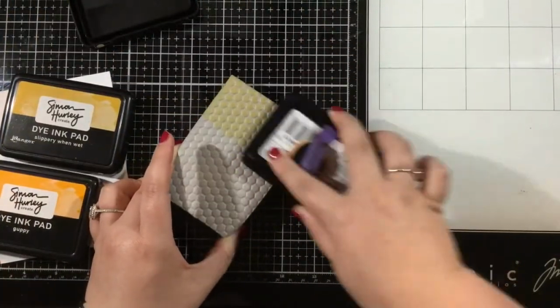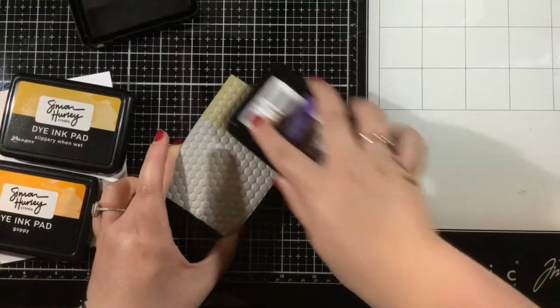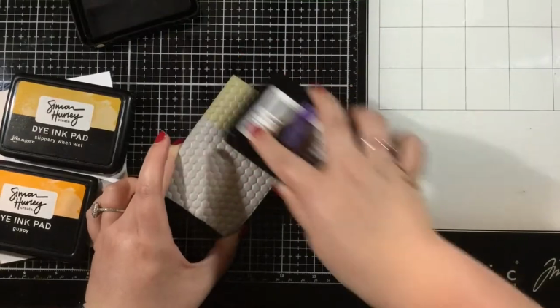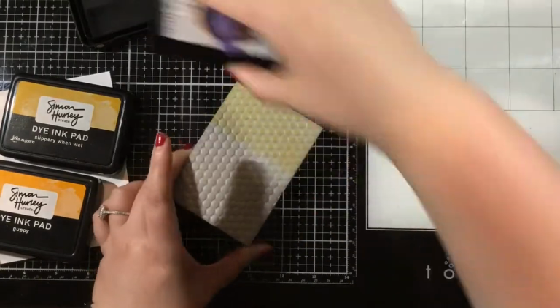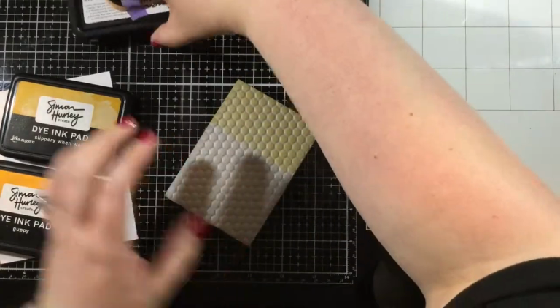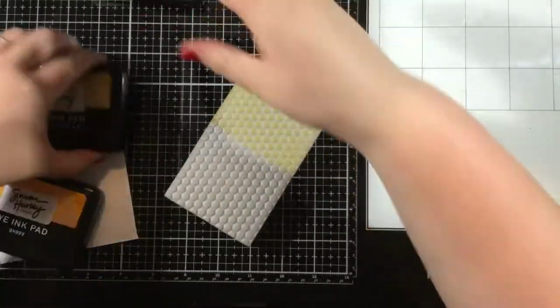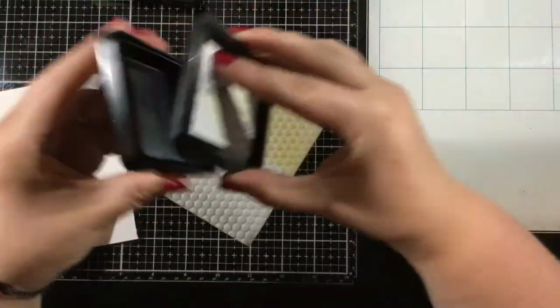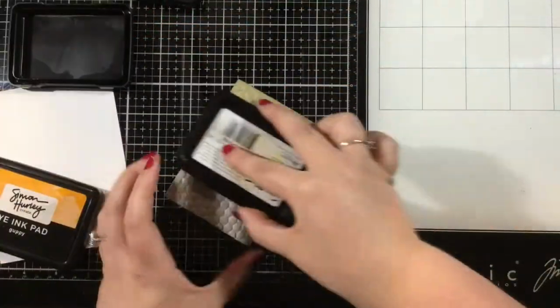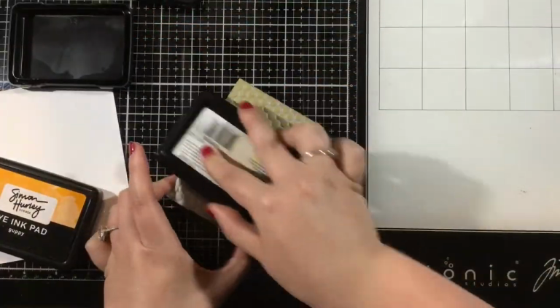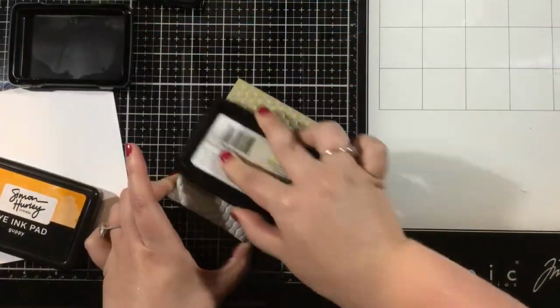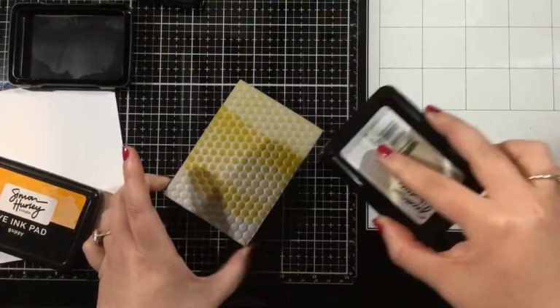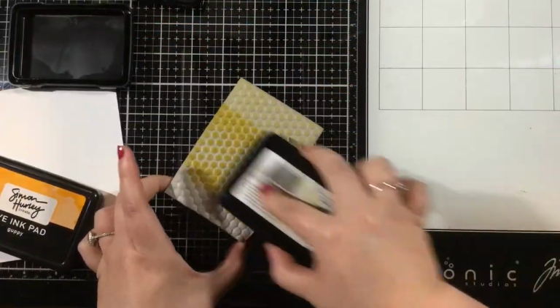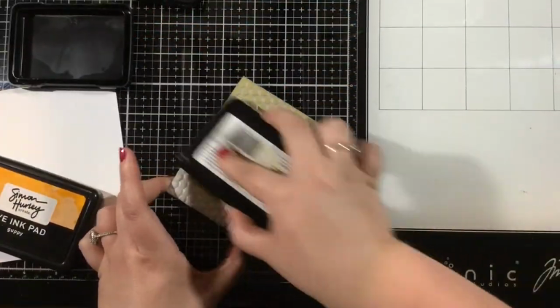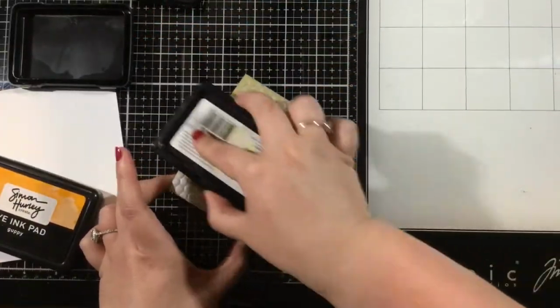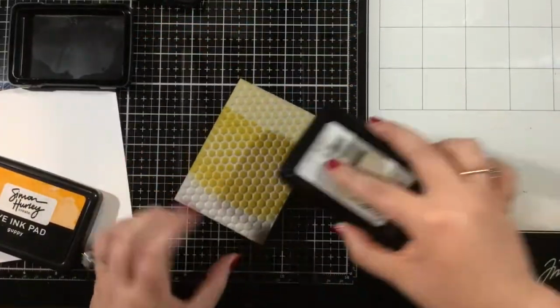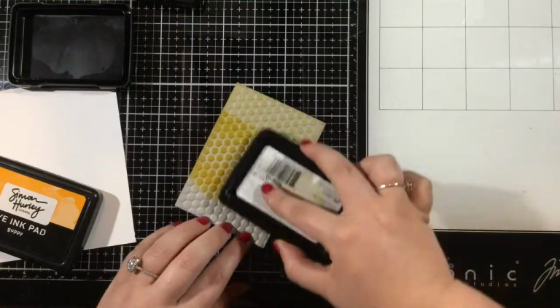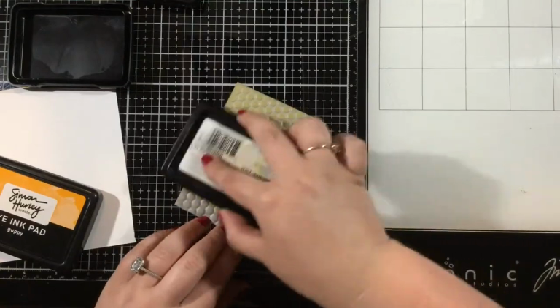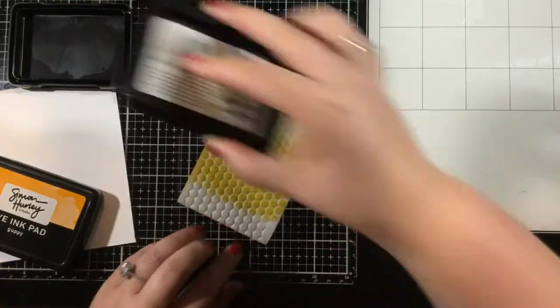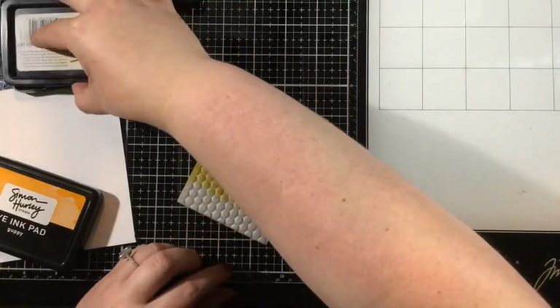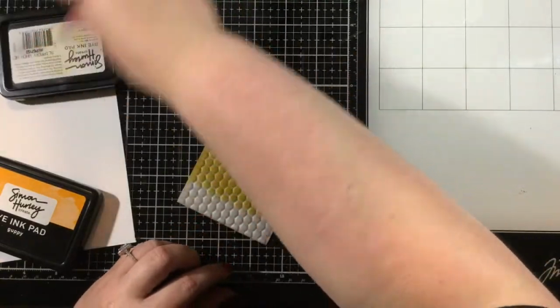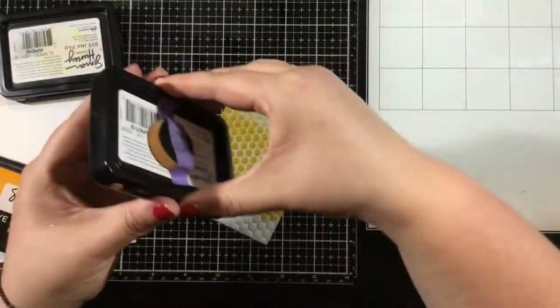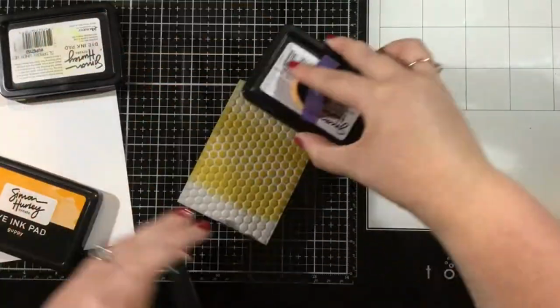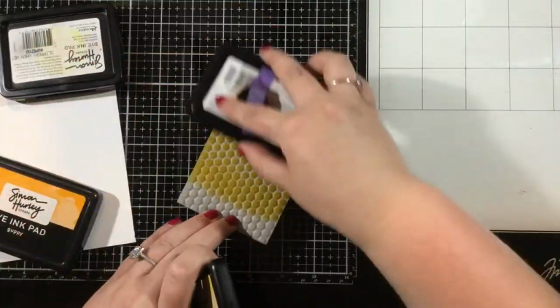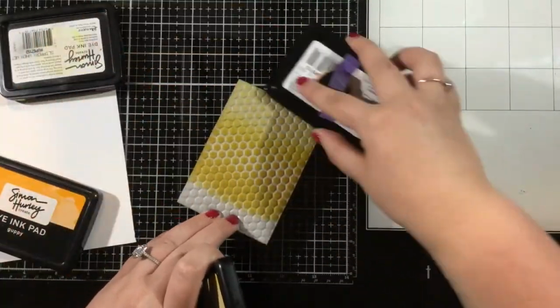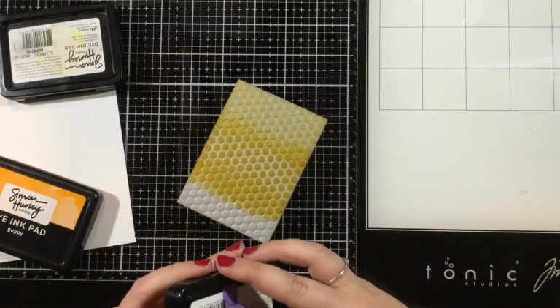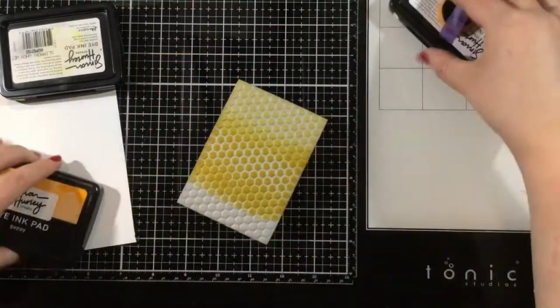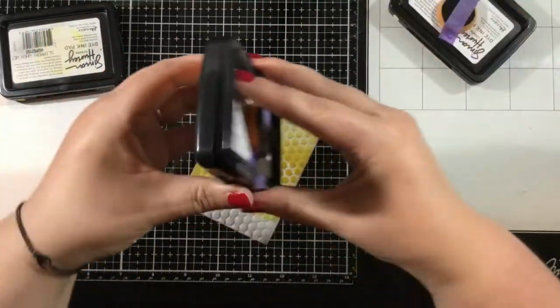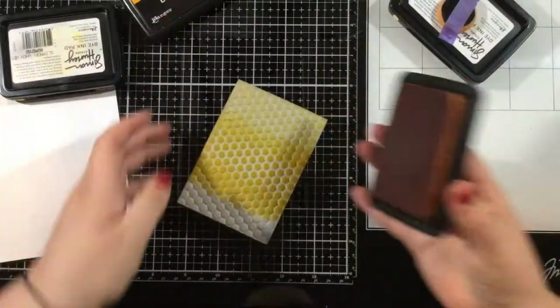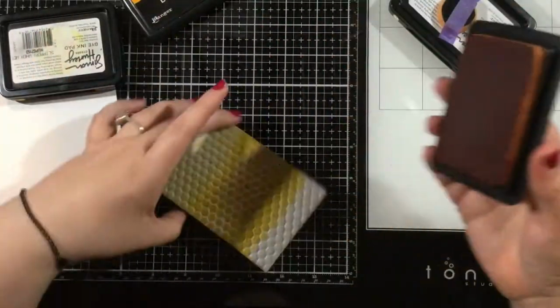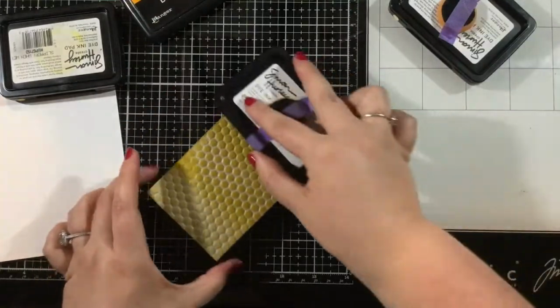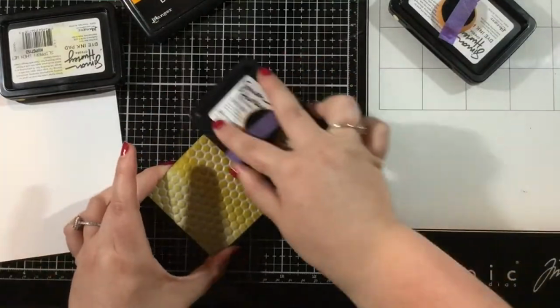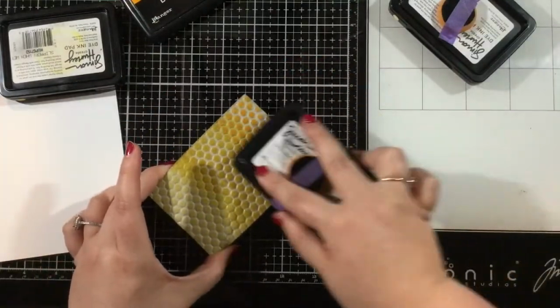I'm using three colors of inks: Slippery When Wet, Over the Moon, and Guppy. Over the Moon is my lightest, Slippery When Wet is my medium, and Guppy is my darkest.